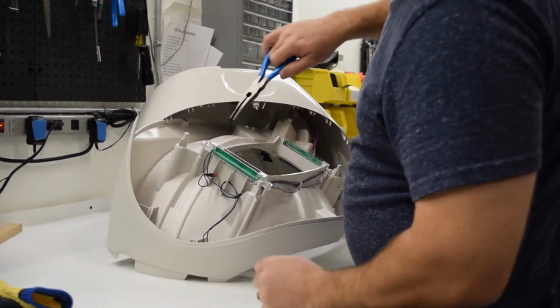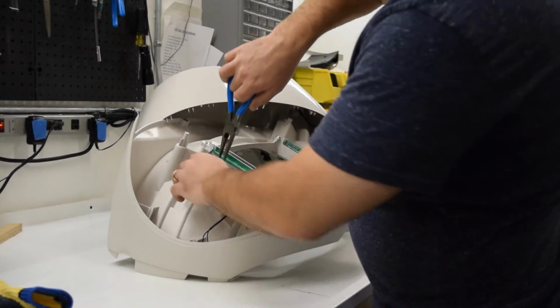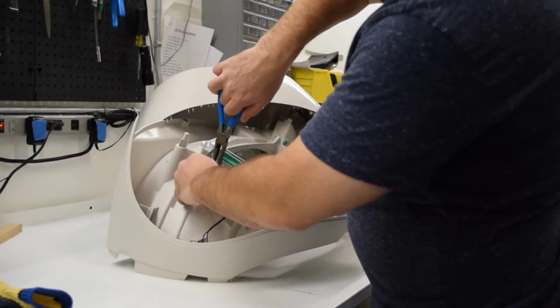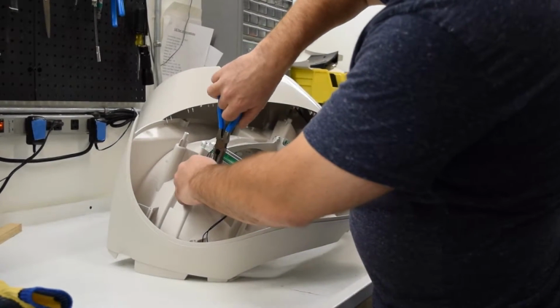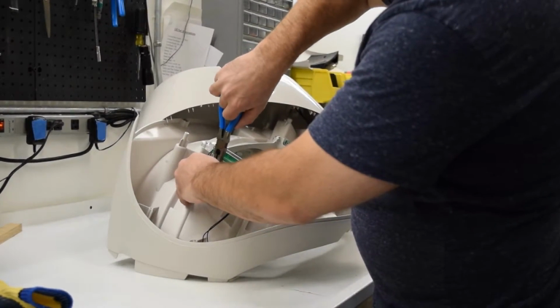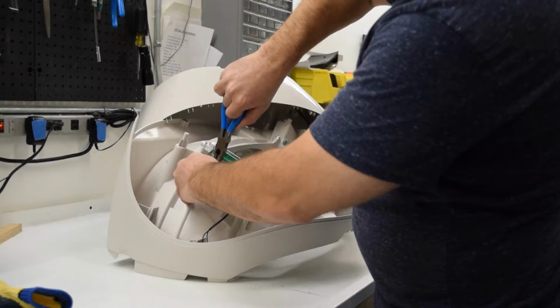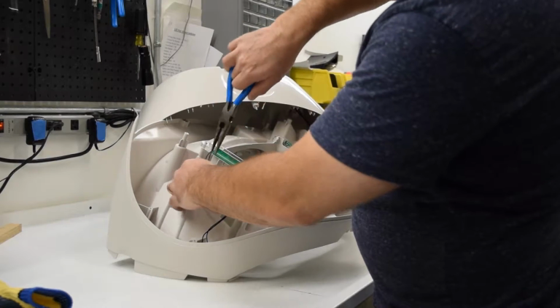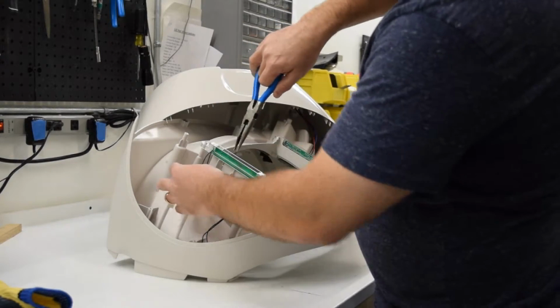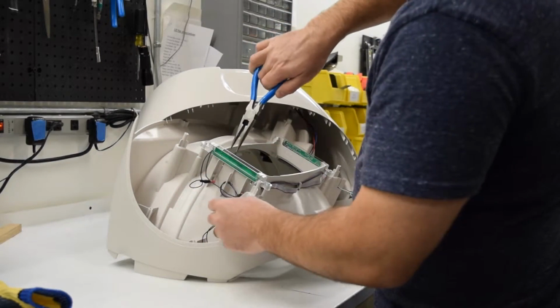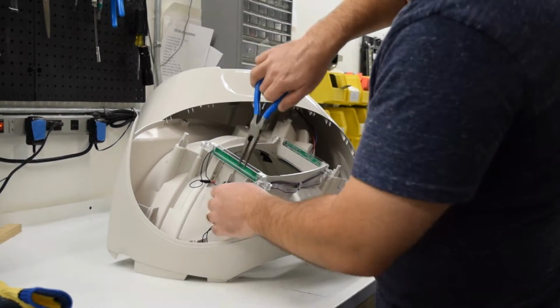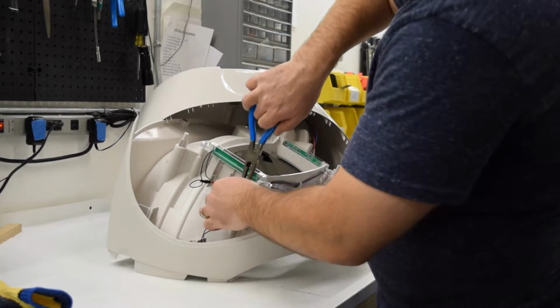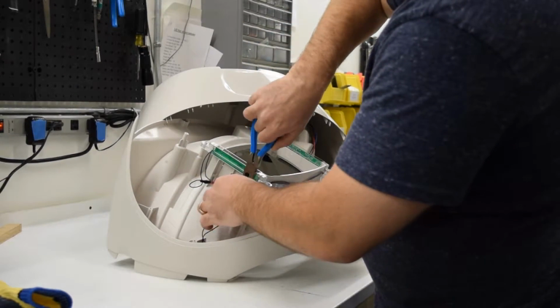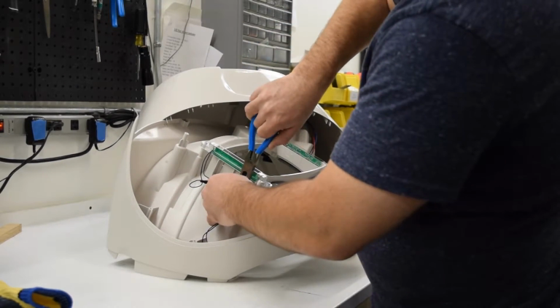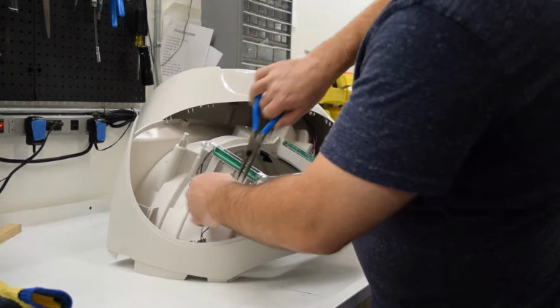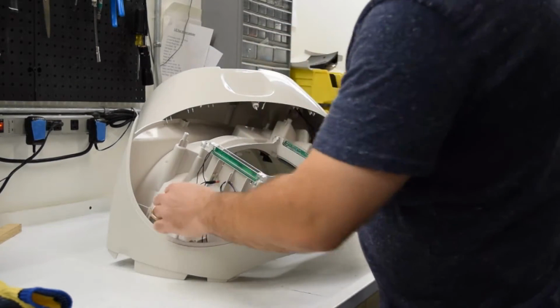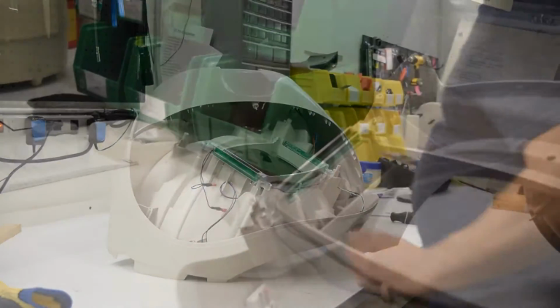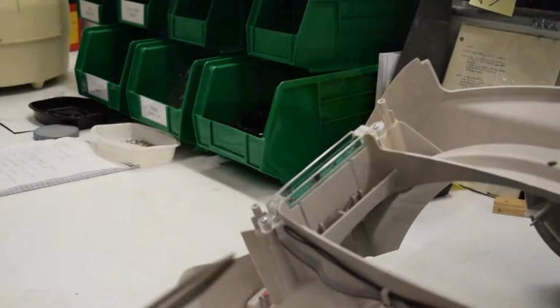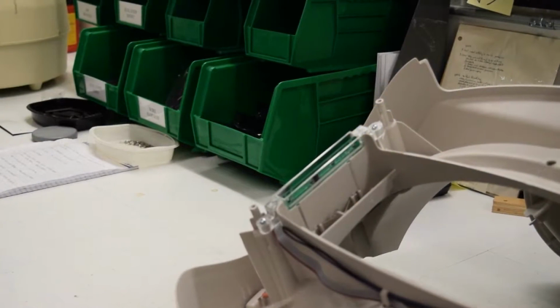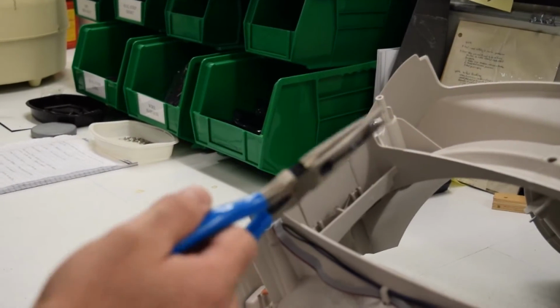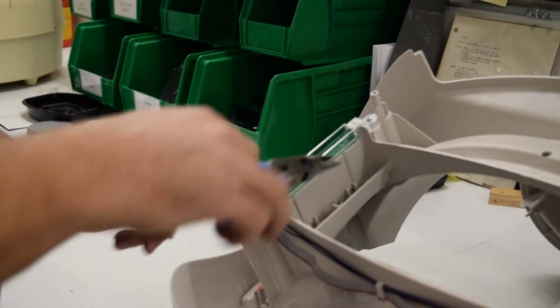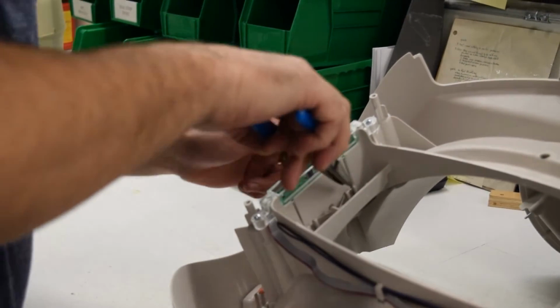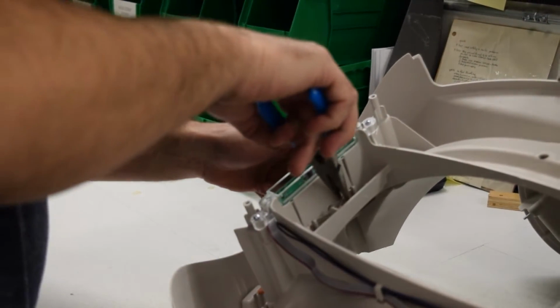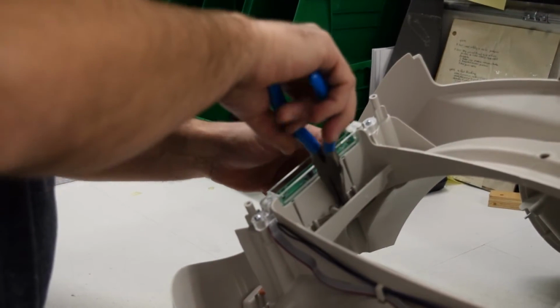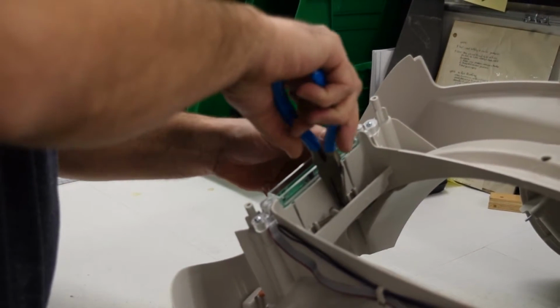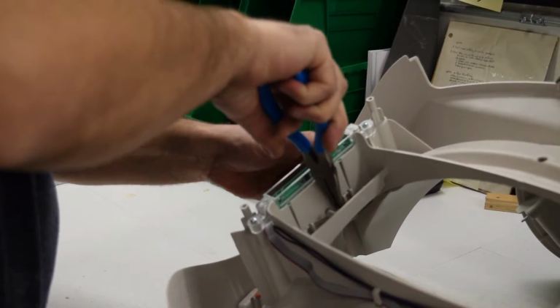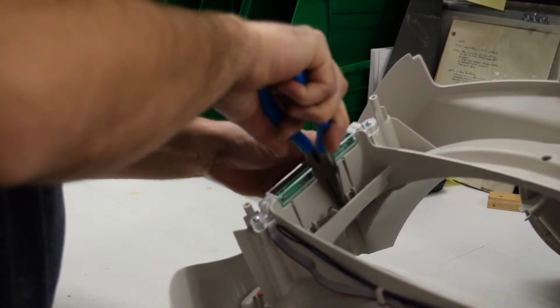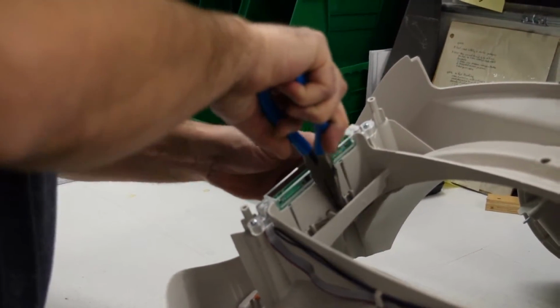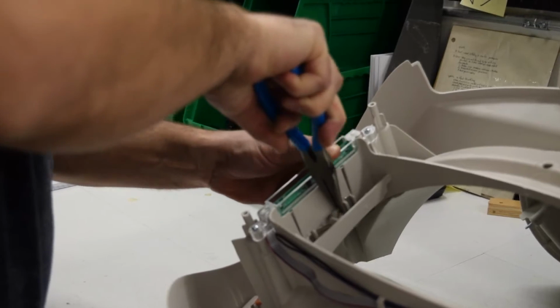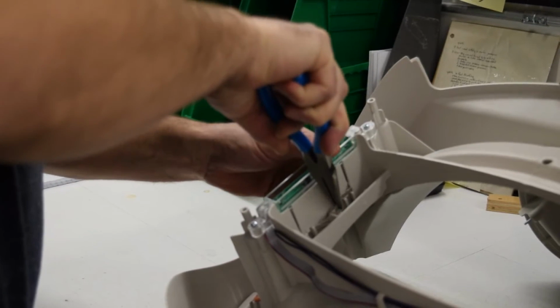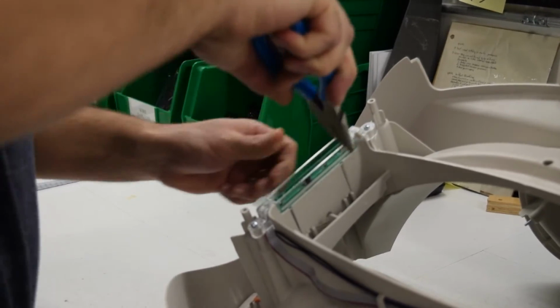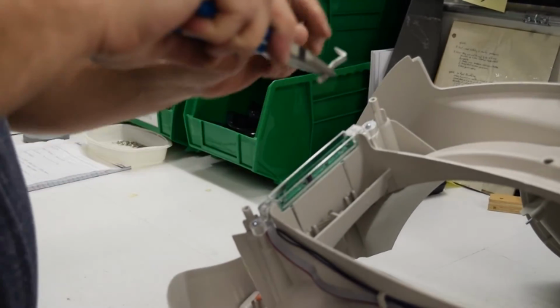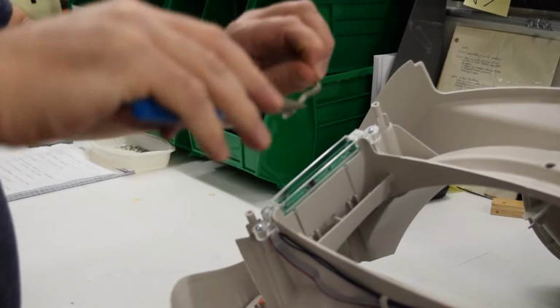You want to disconnect these two black wires from the pinch terminals using your needle nose pliers. Gently grab onto each of the pinch contacts and wiggle and lift them out of the assembly.